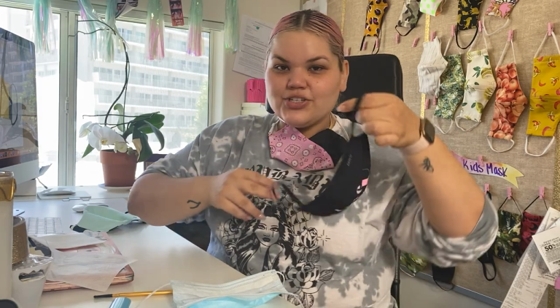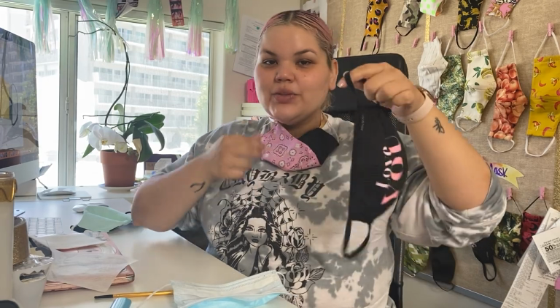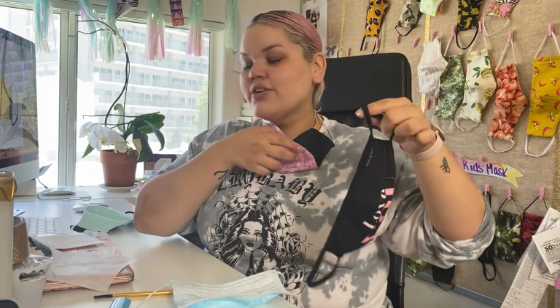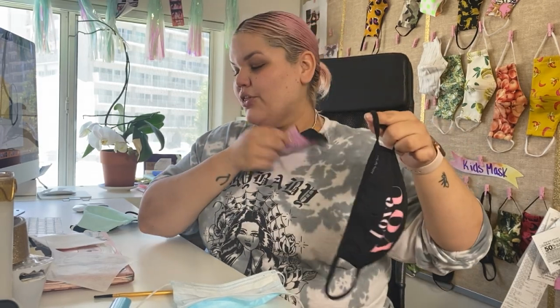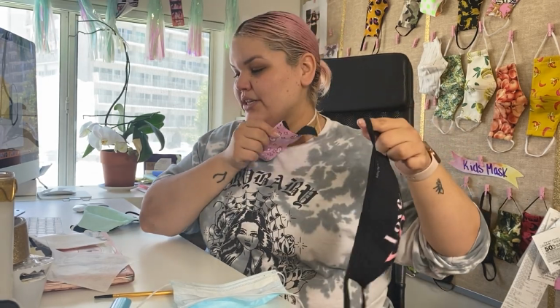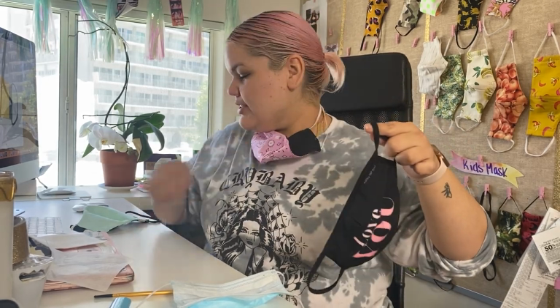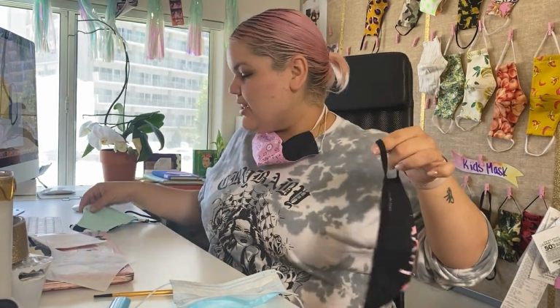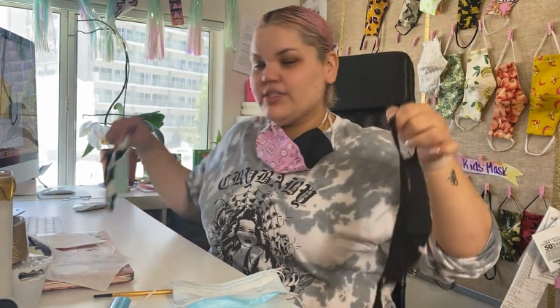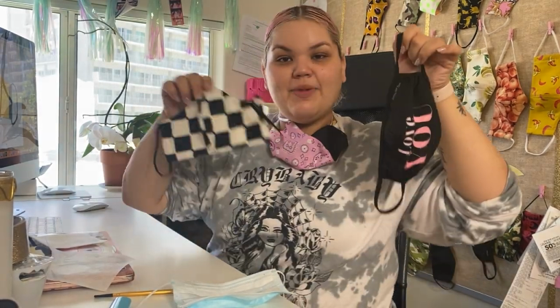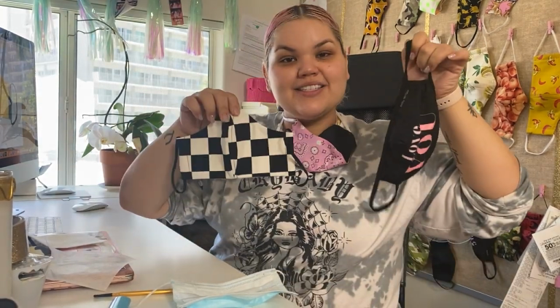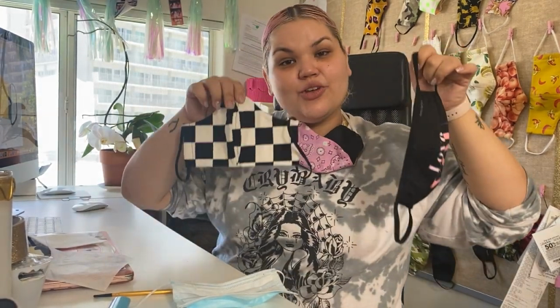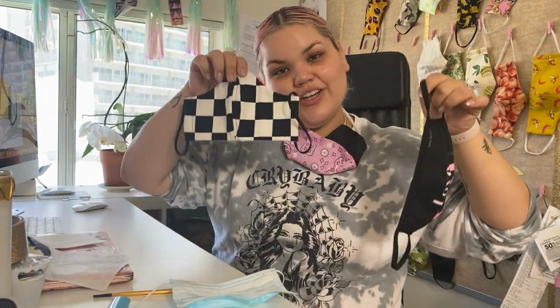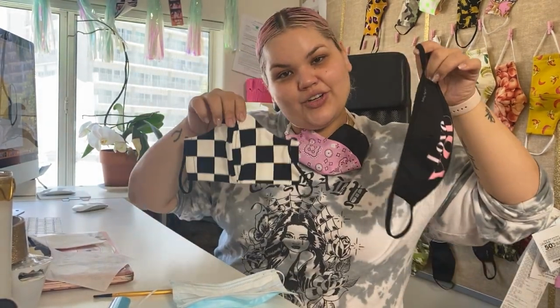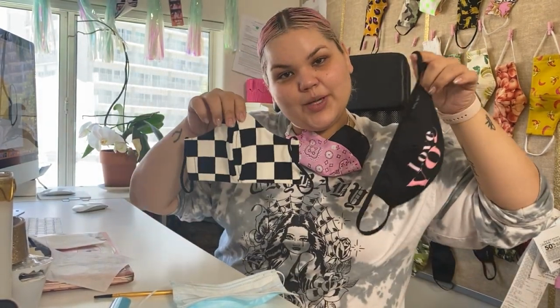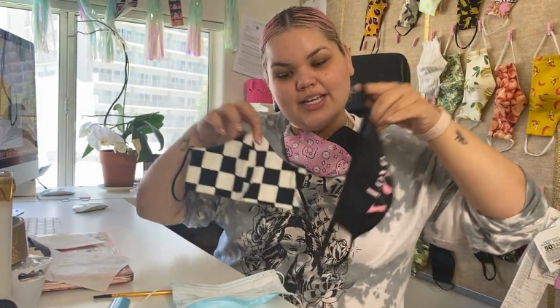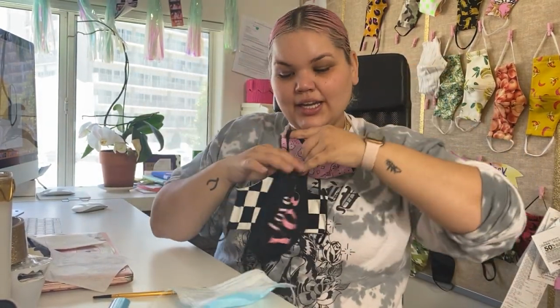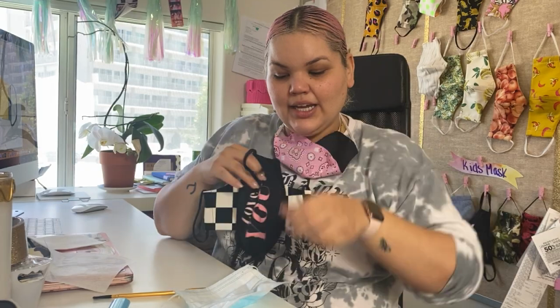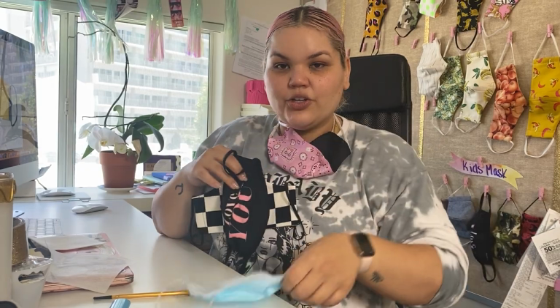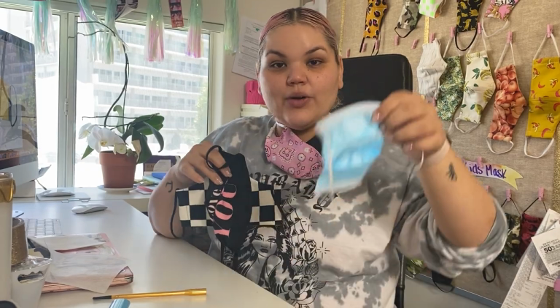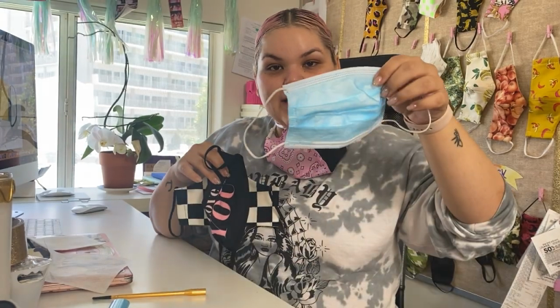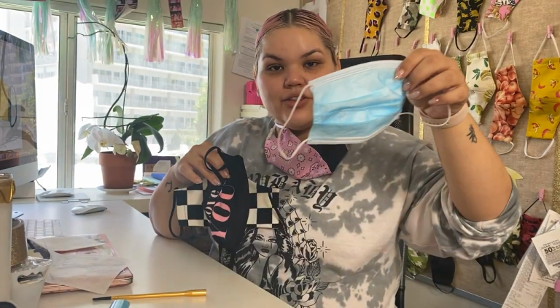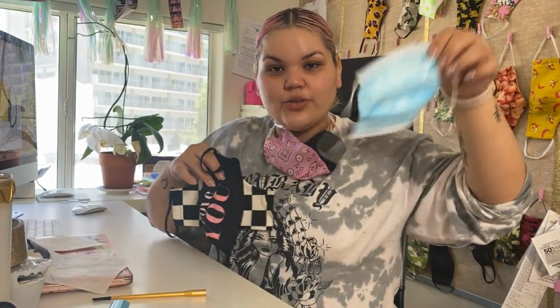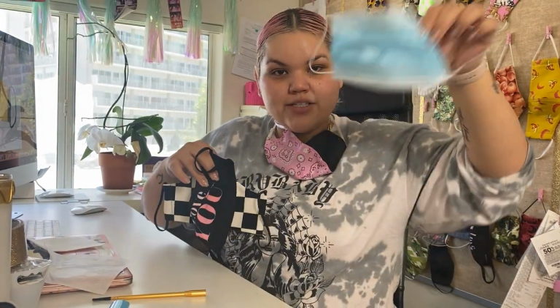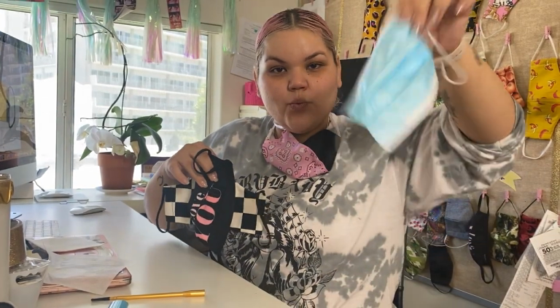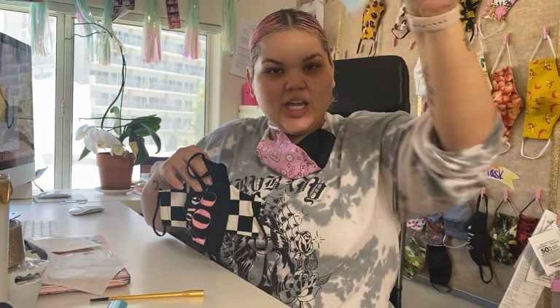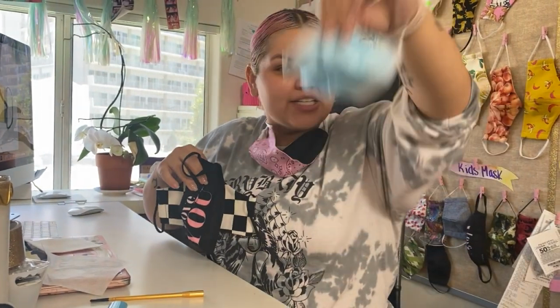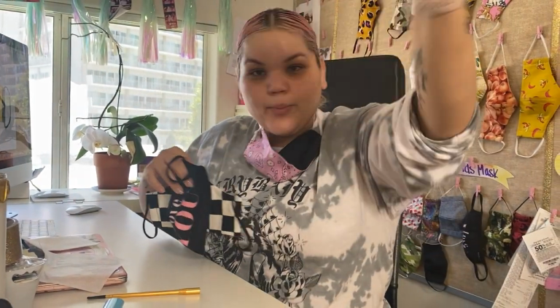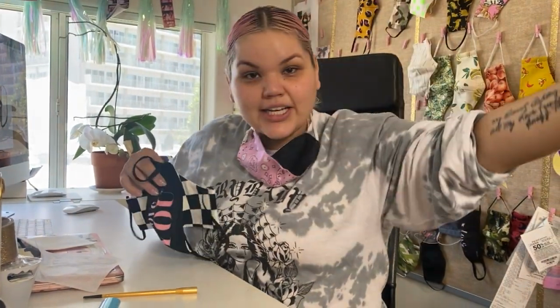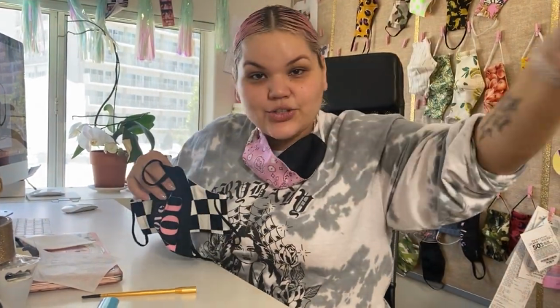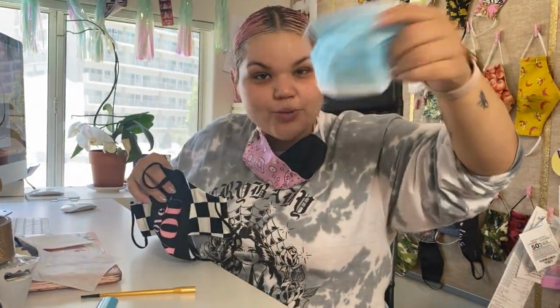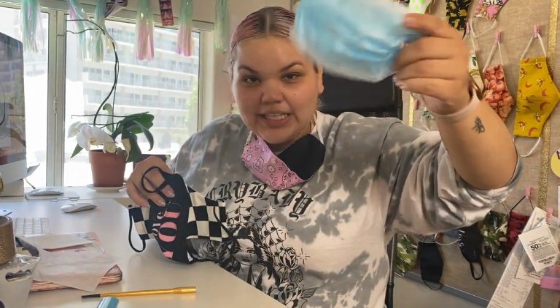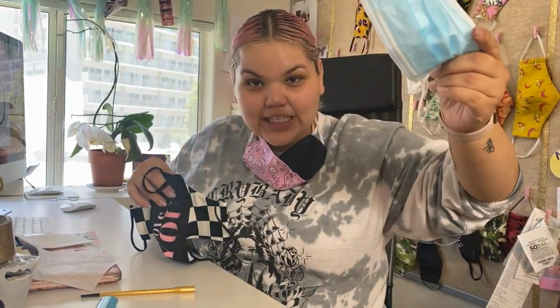So these are our three different styles of masks that you can find on our website, and you can go ahead and throw those surgical masks away because they're not protecting you from anything.